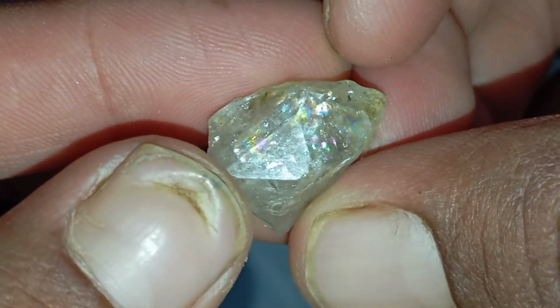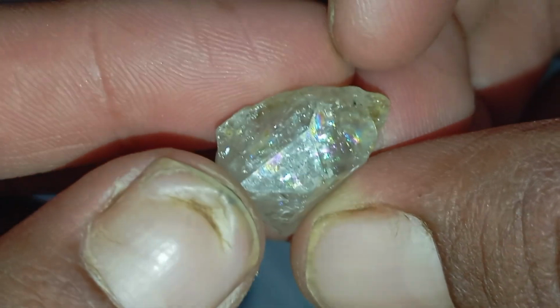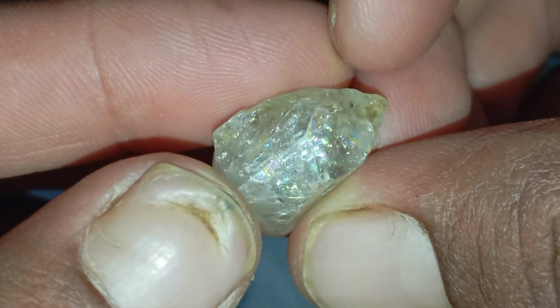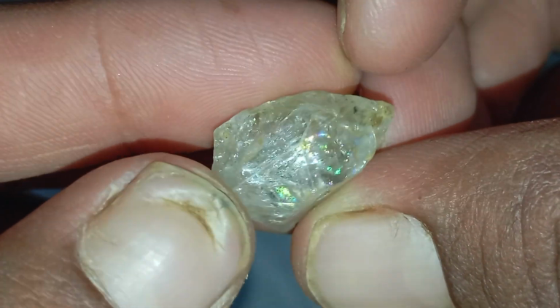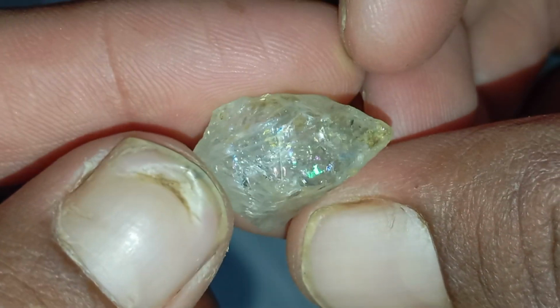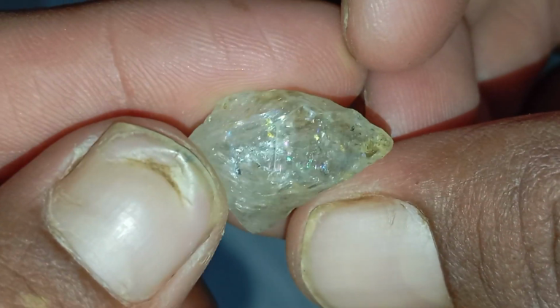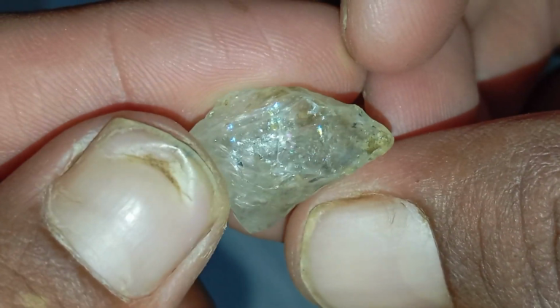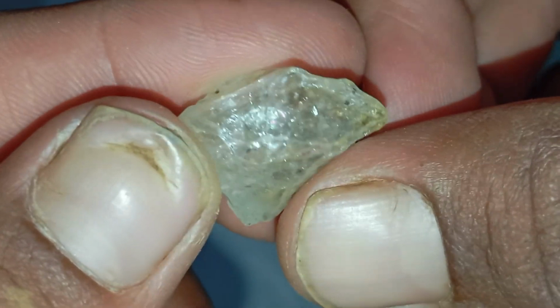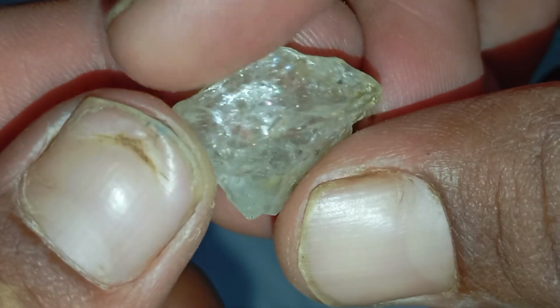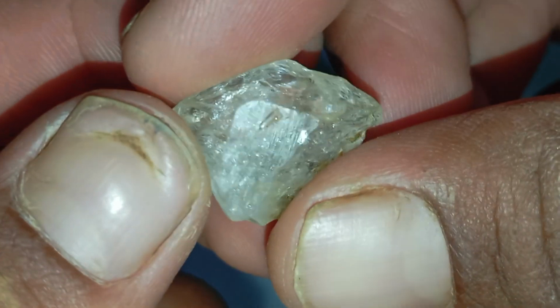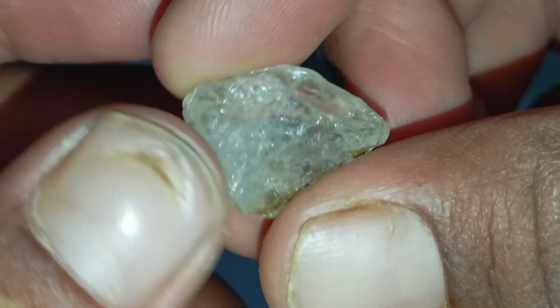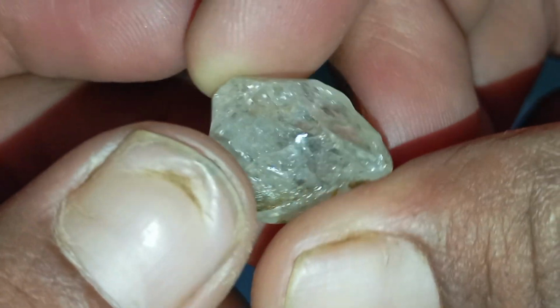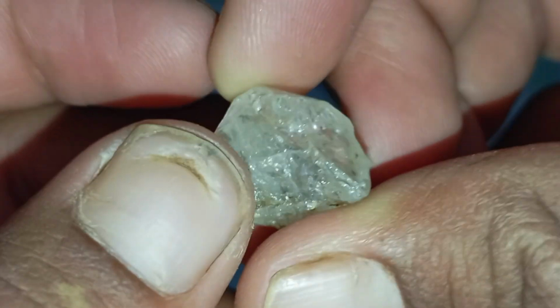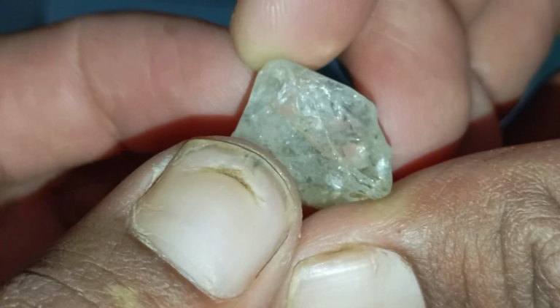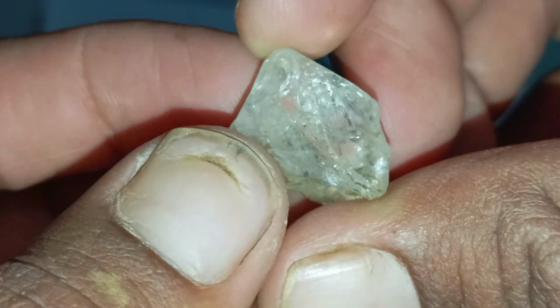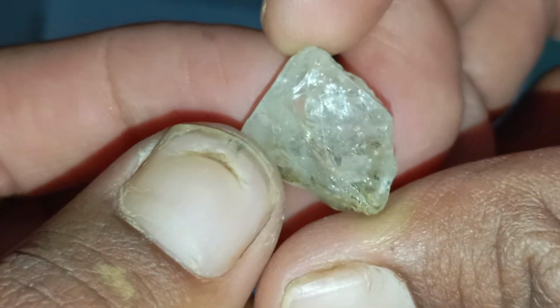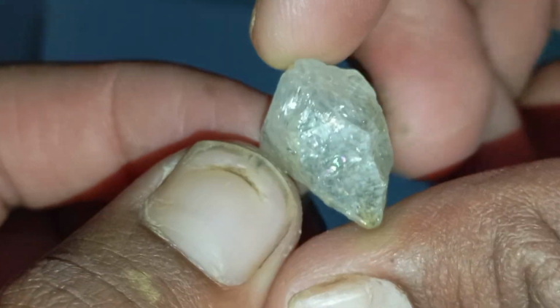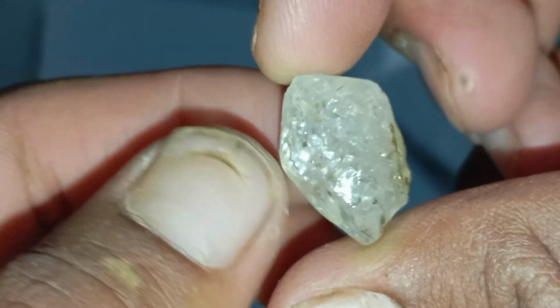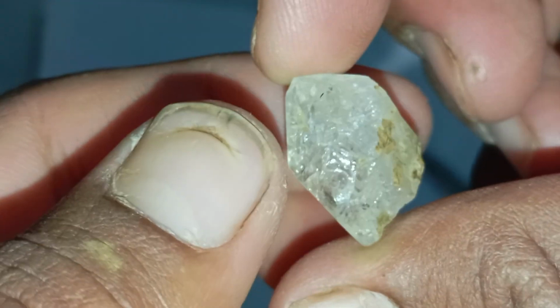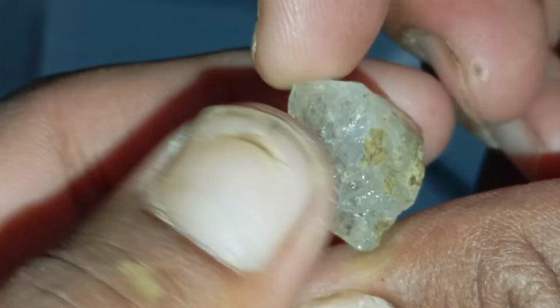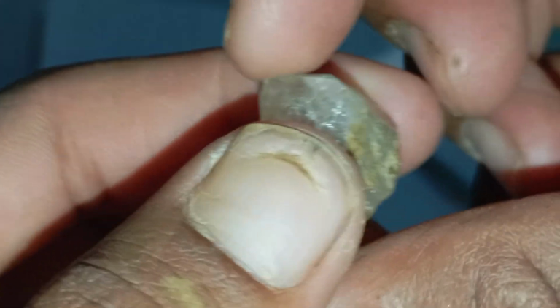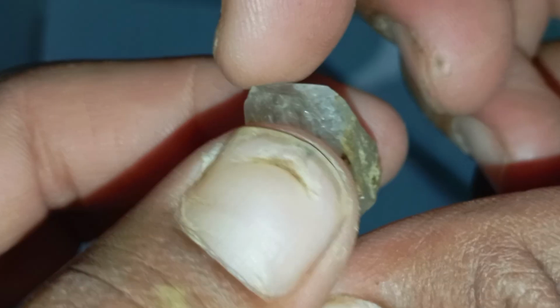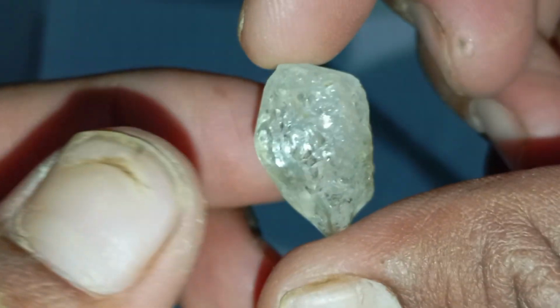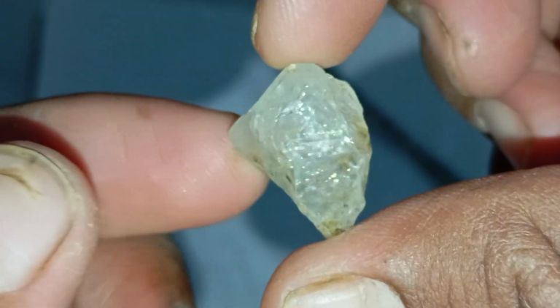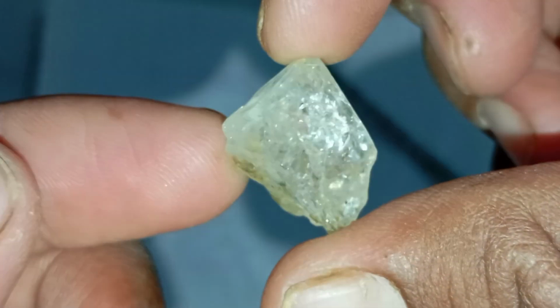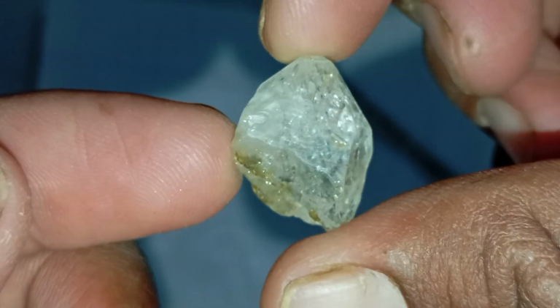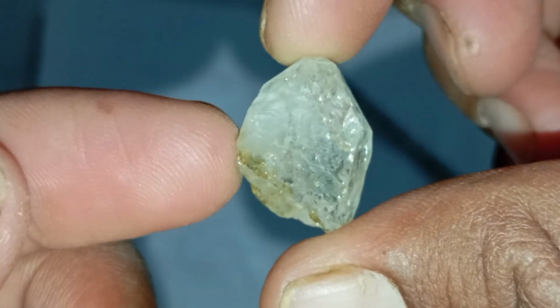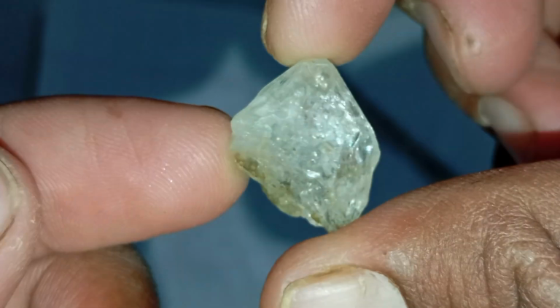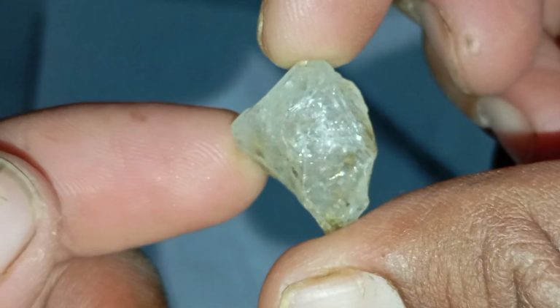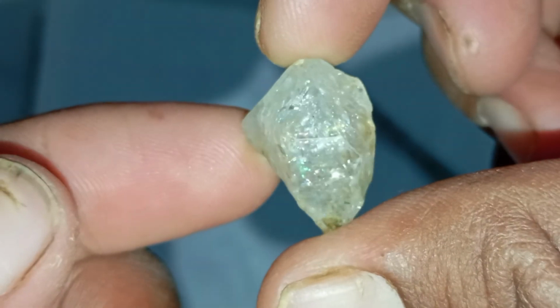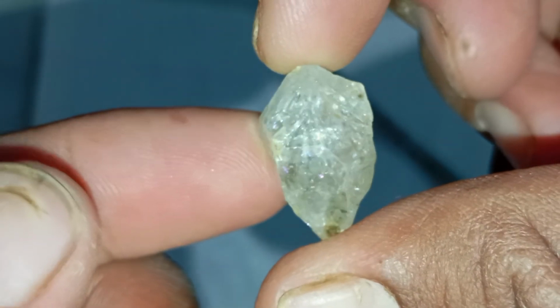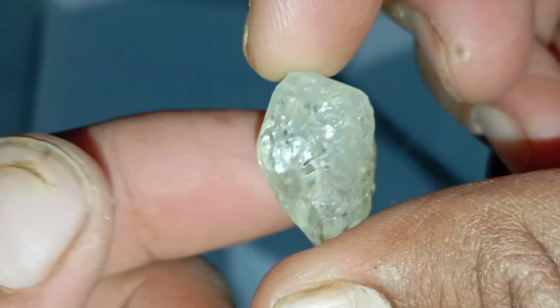What you need to perform this test: you will need a regular pencil, HB or 2B, a white sheet of paper, the rough diamond or stone you want to test, and a bright light source like daylight or a lamp.